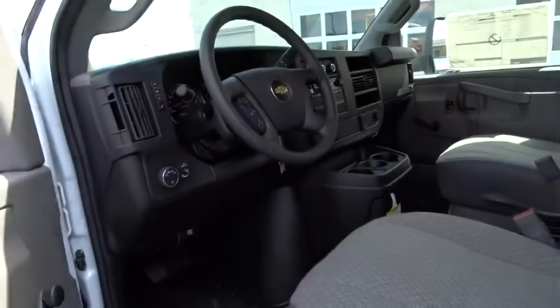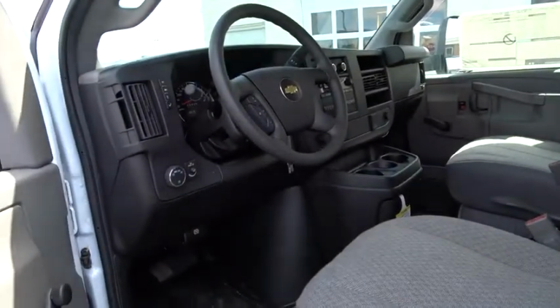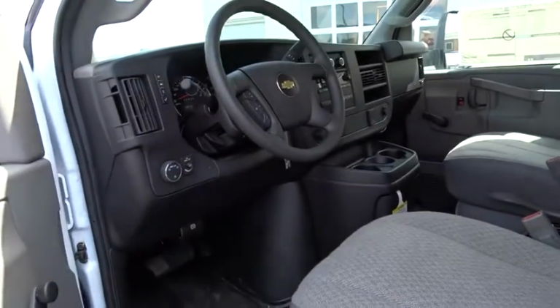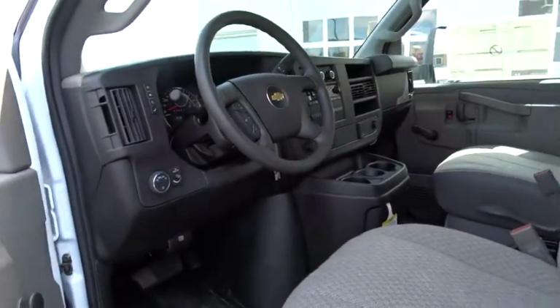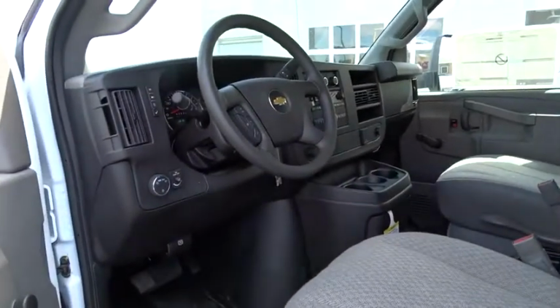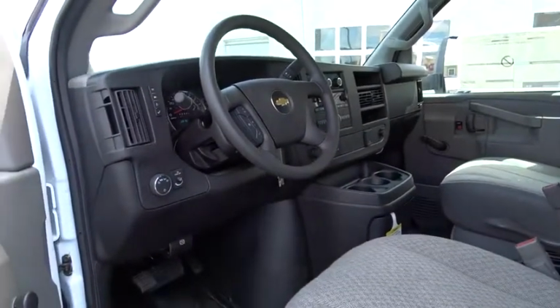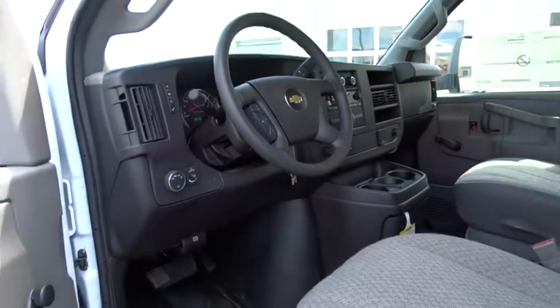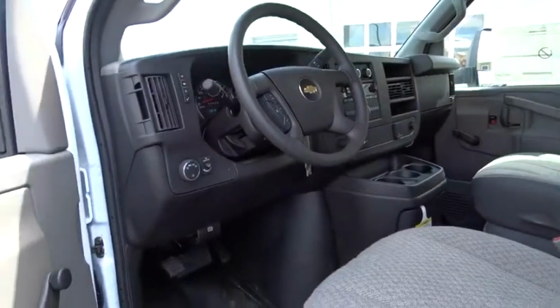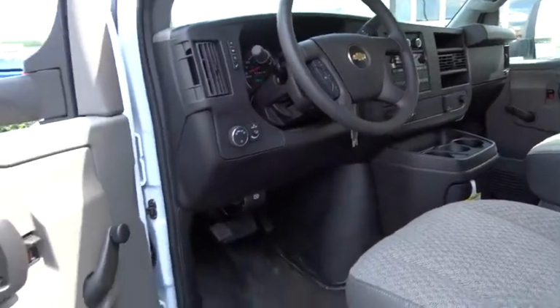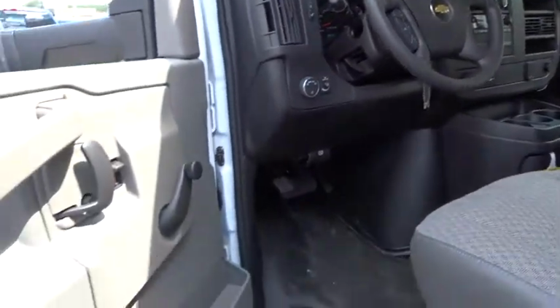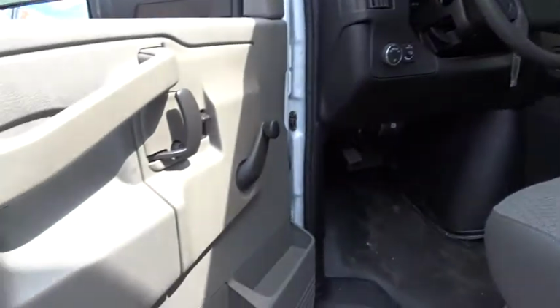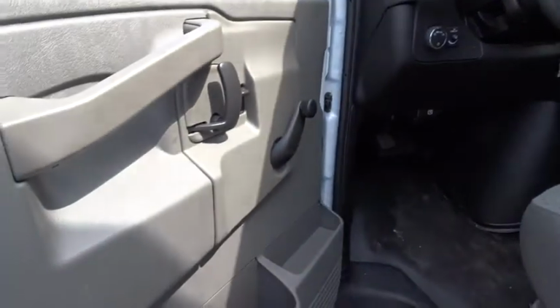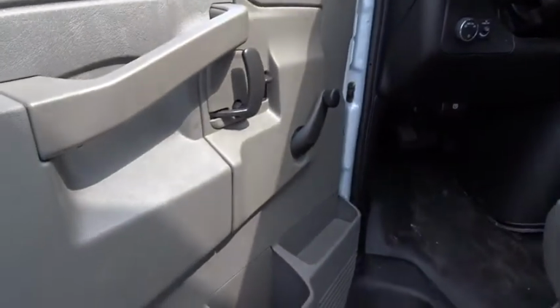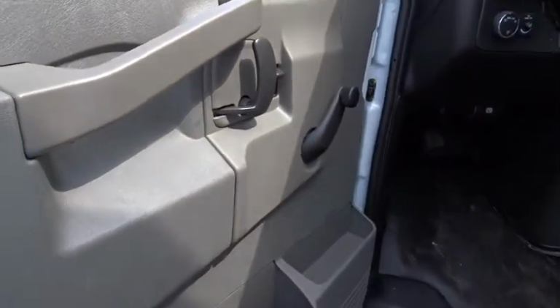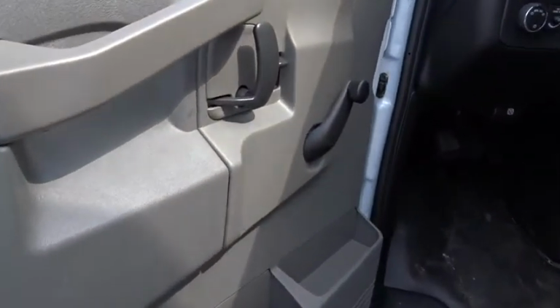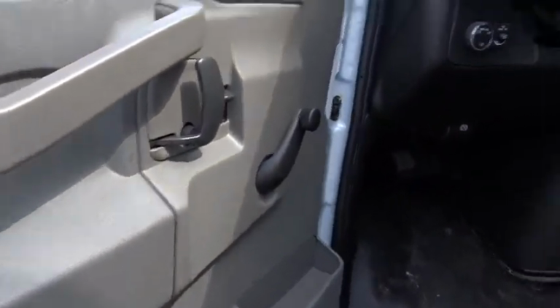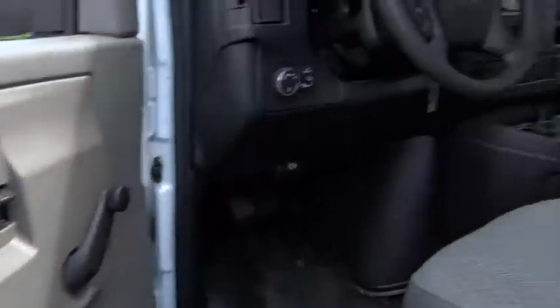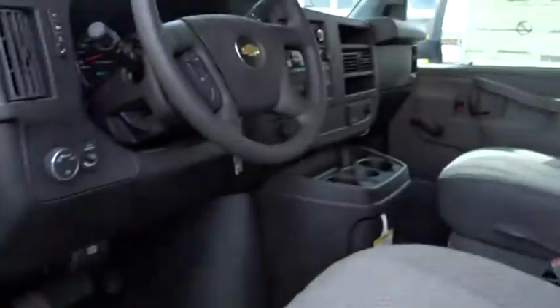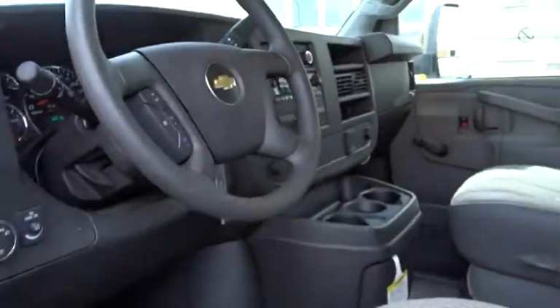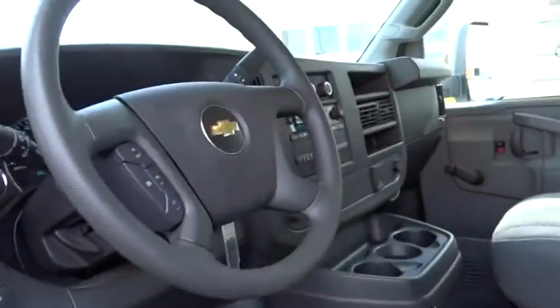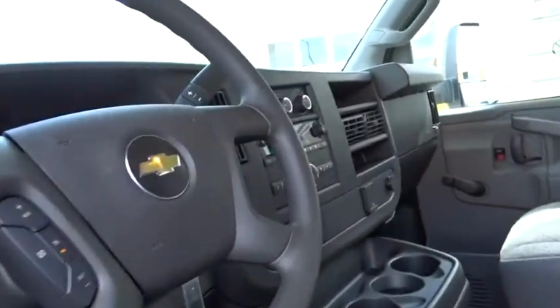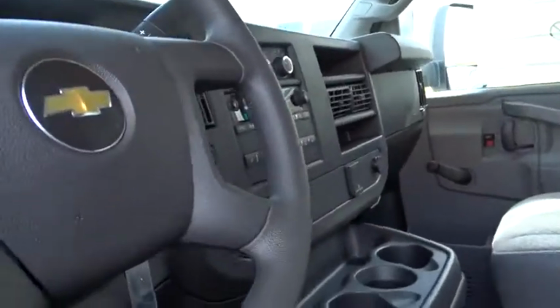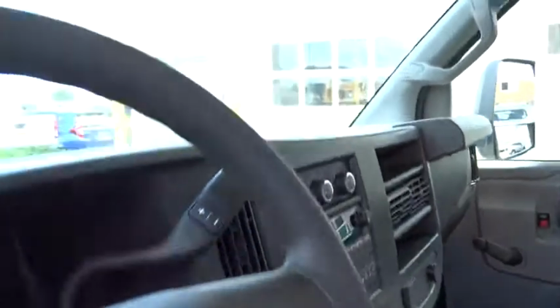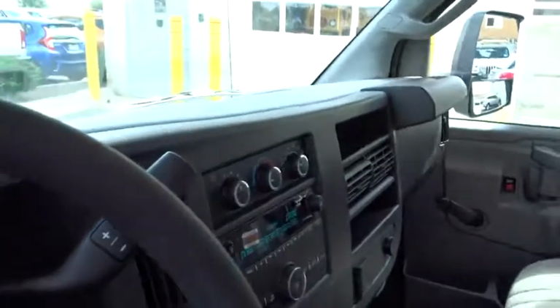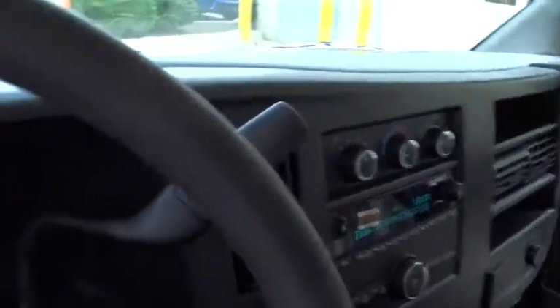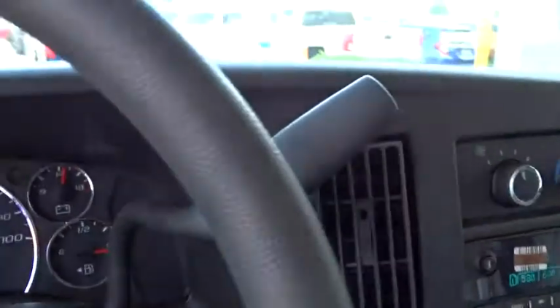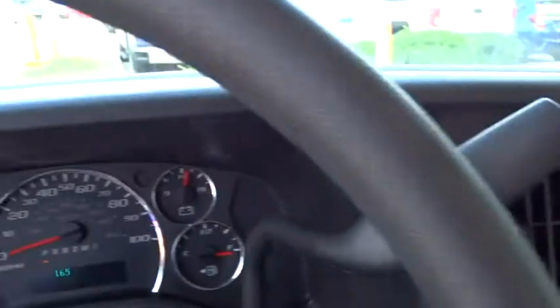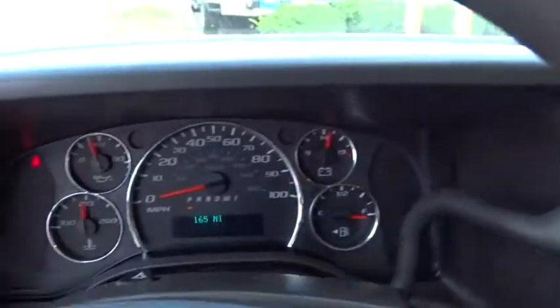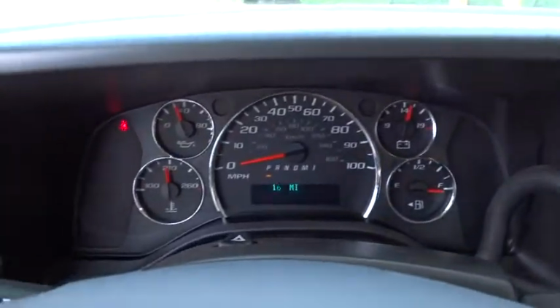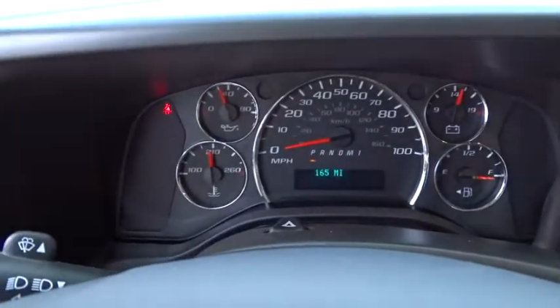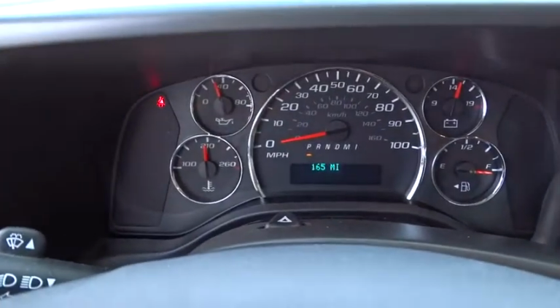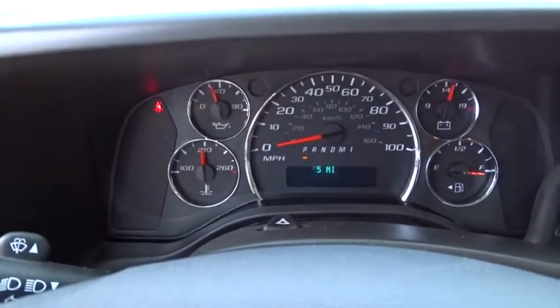Passenger airbag on-off switch, daytime running lights, intermittent wipers, auxiliary audio input, convenience package, power outlet, dual rear wheels, steel wheels, and rear wheel drive.